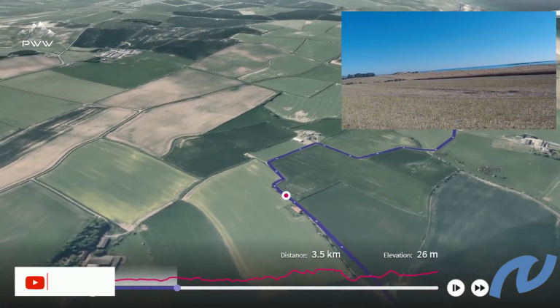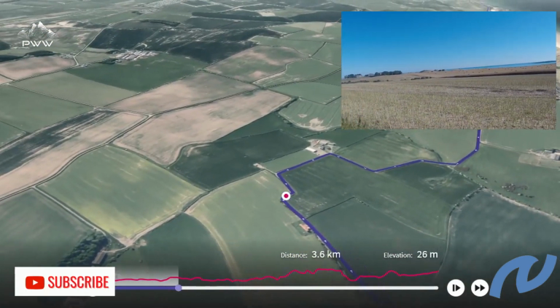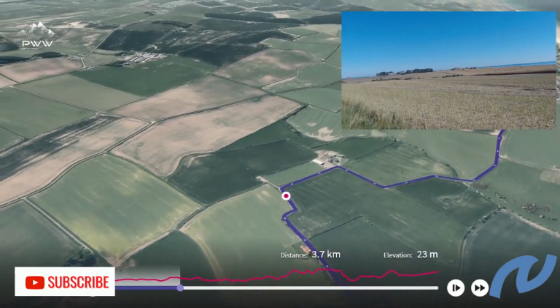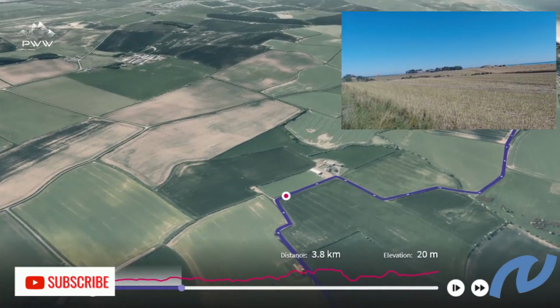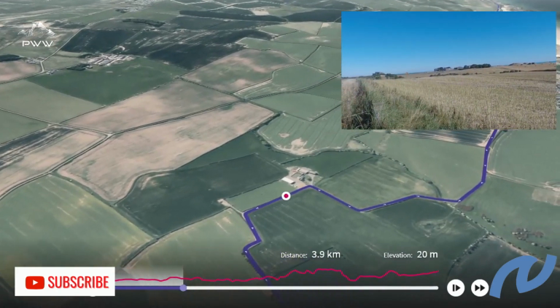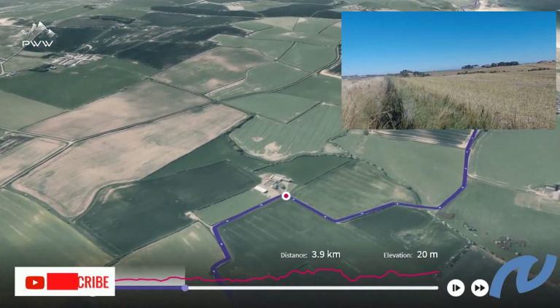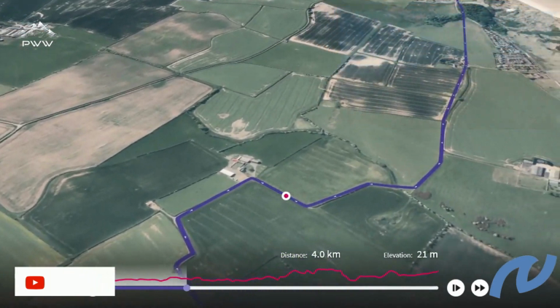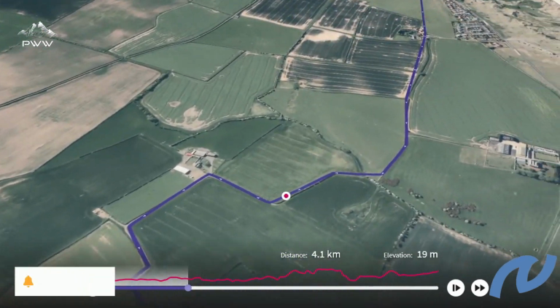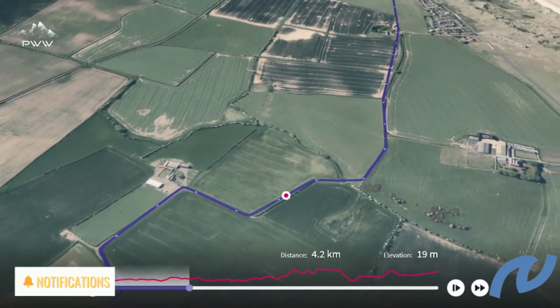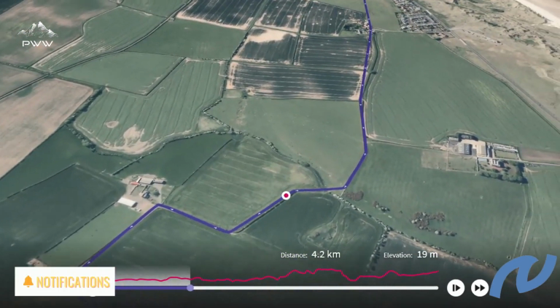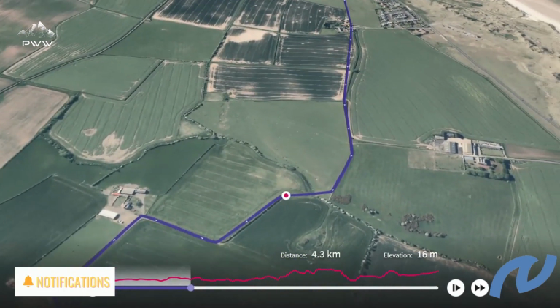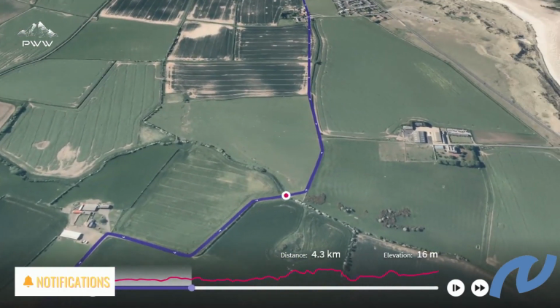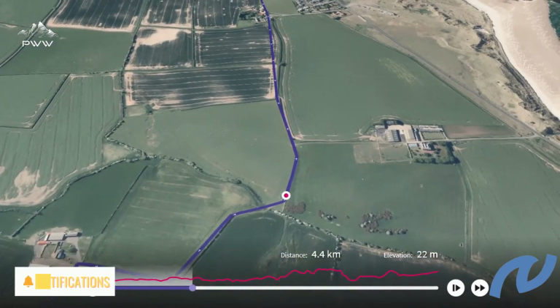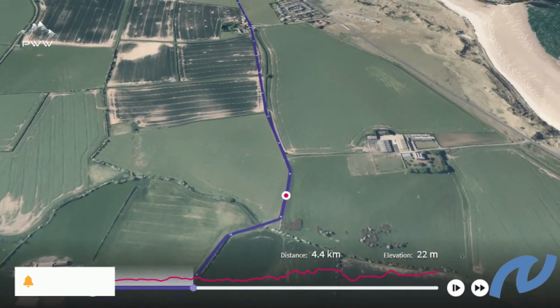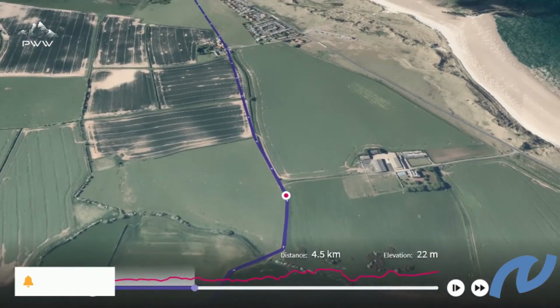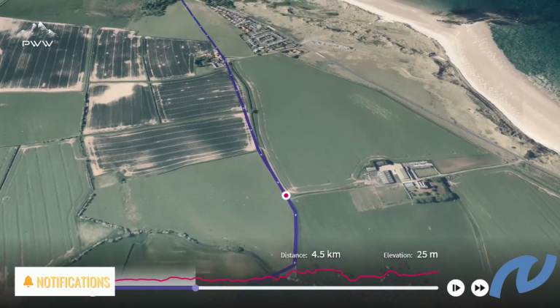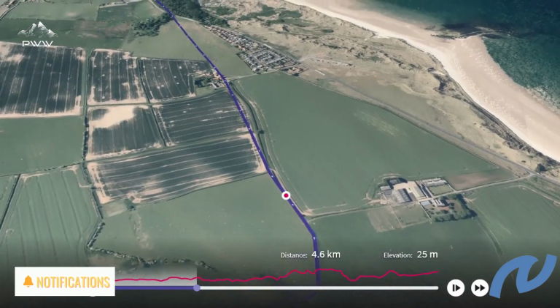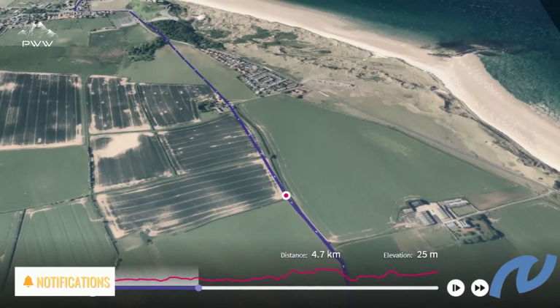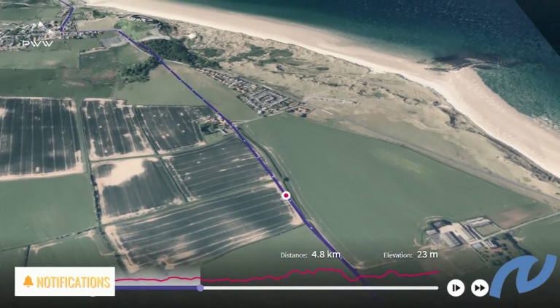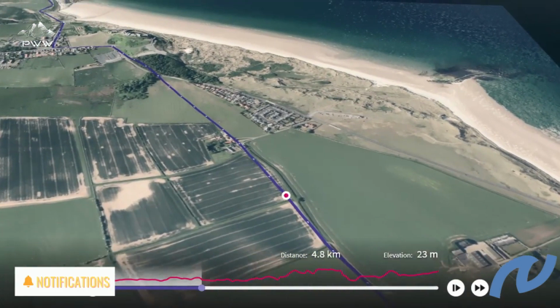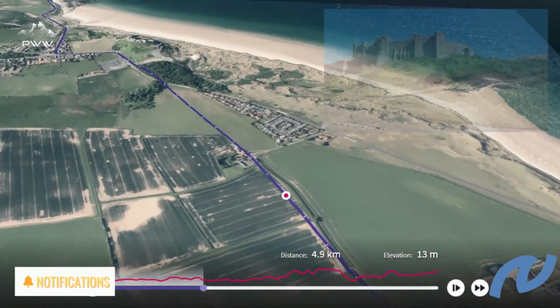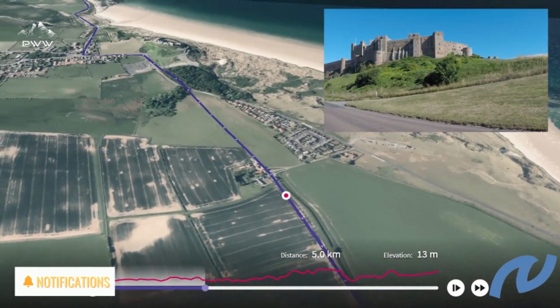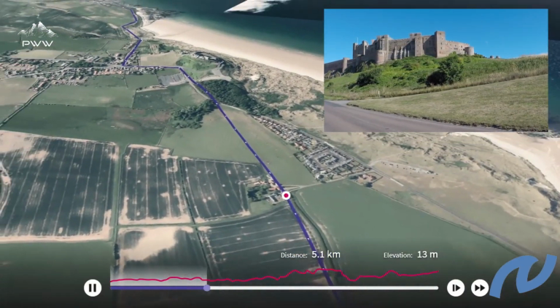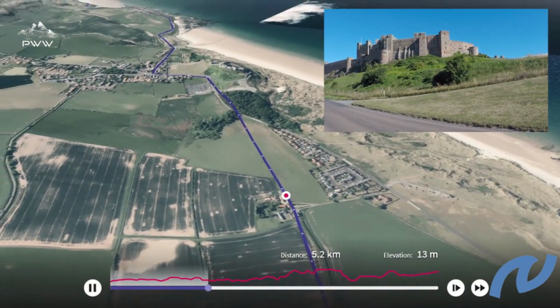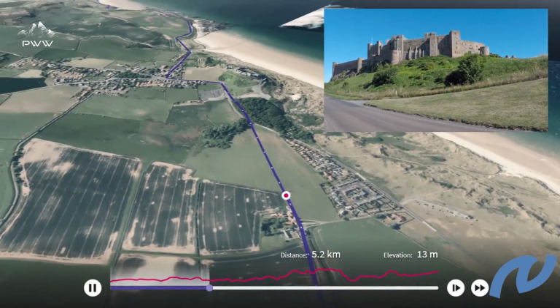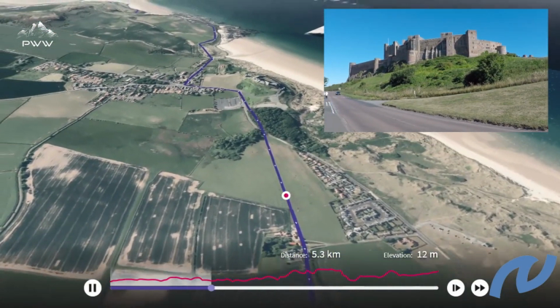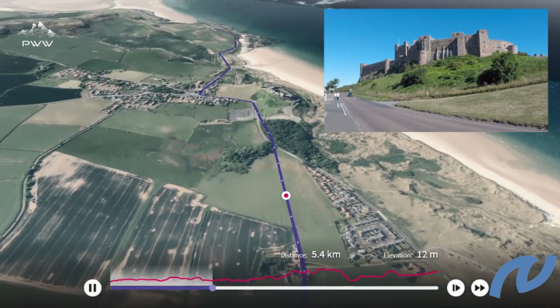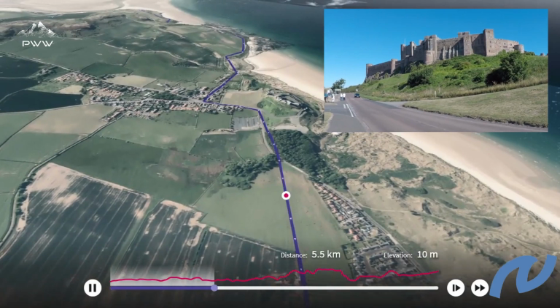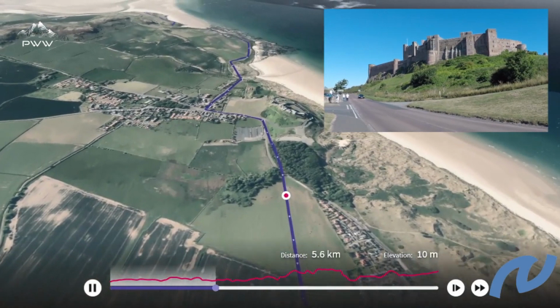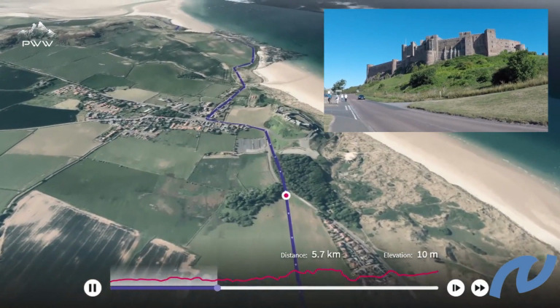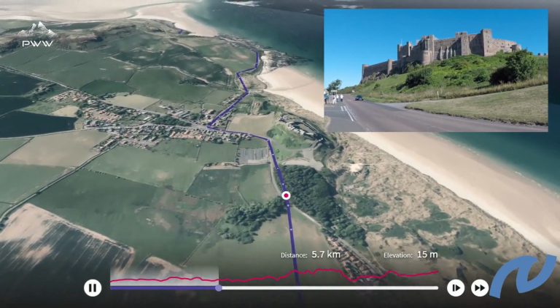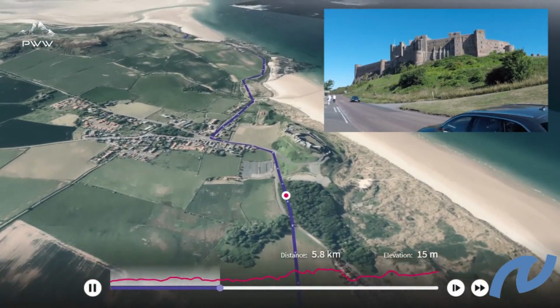If you like what we do, remember to subscribe. As we head towards Bamburgh, we can just see it in the top corner here — it's worth spending some time in Bamburgh itself.